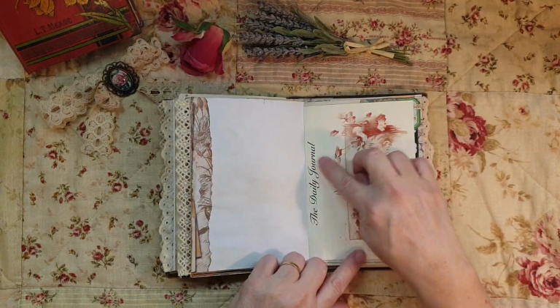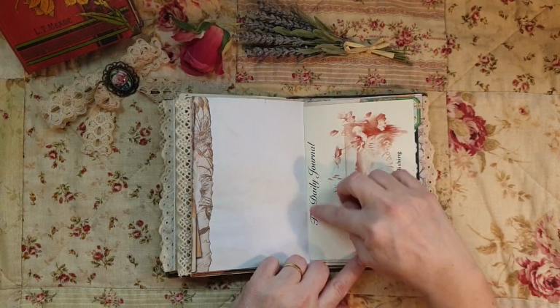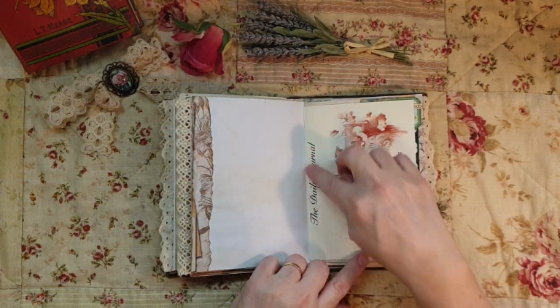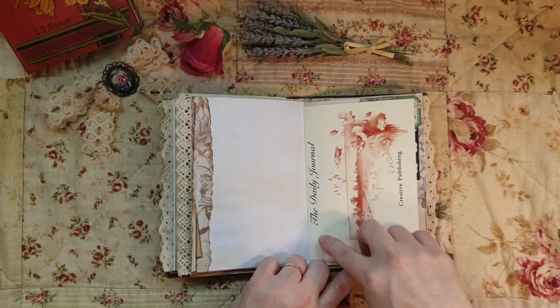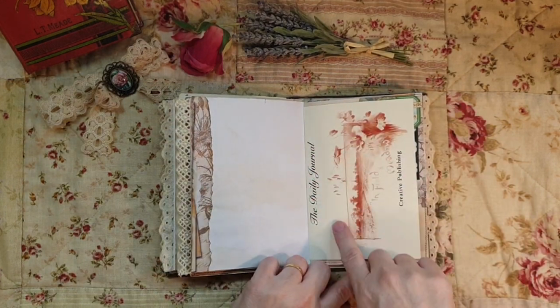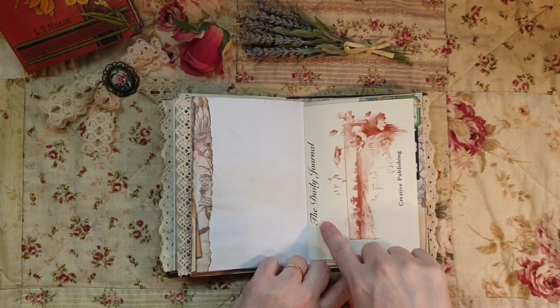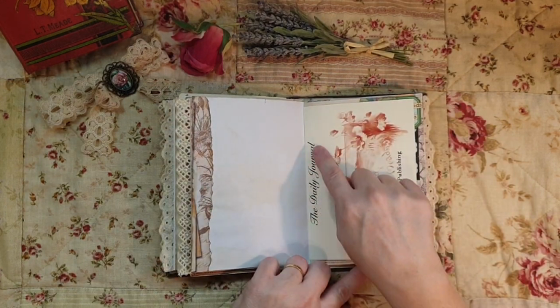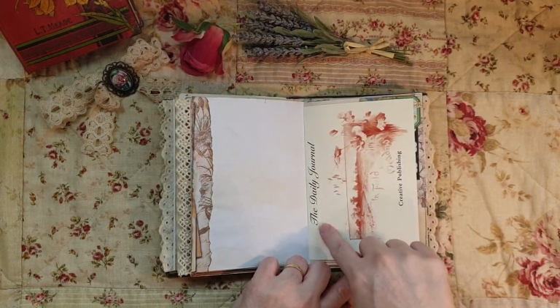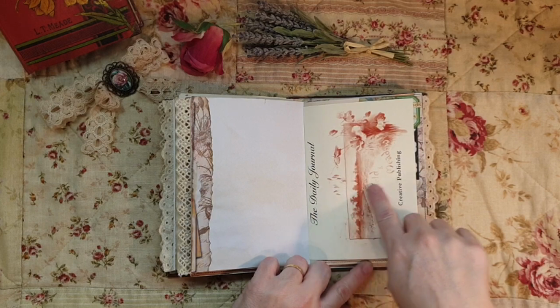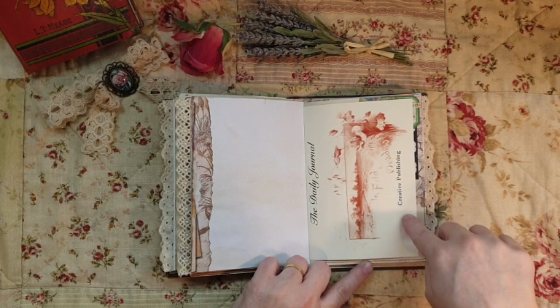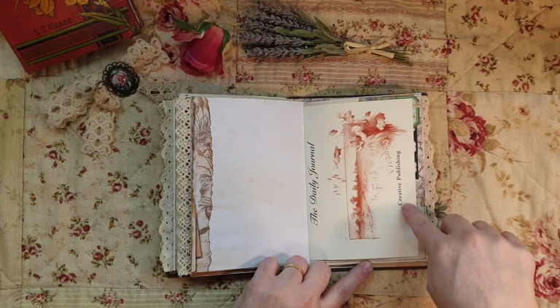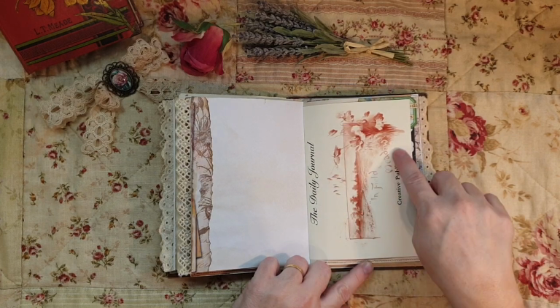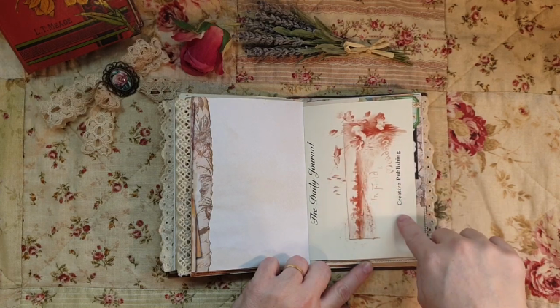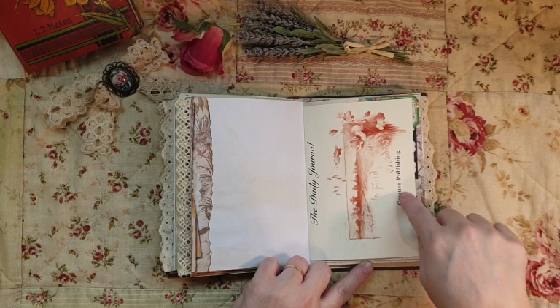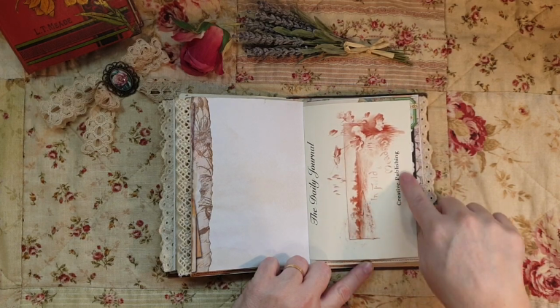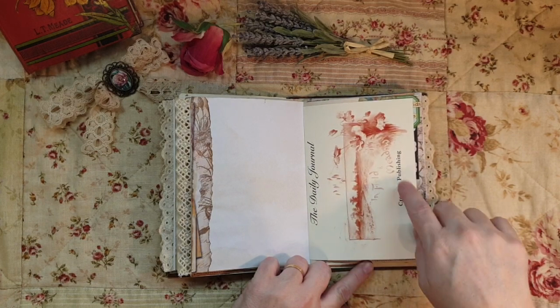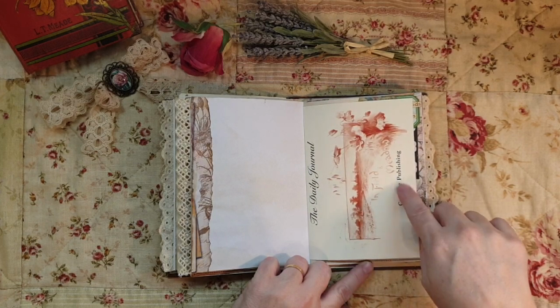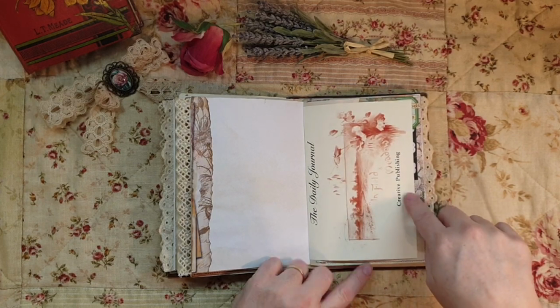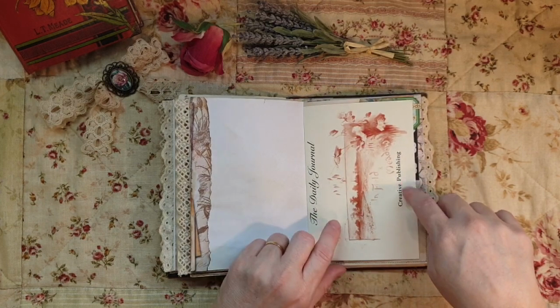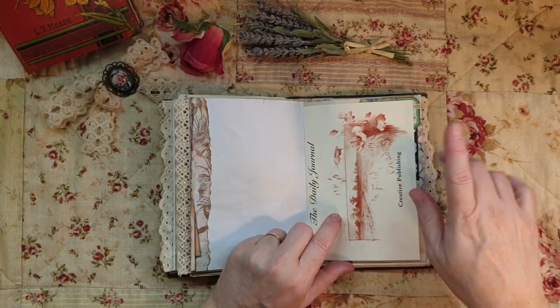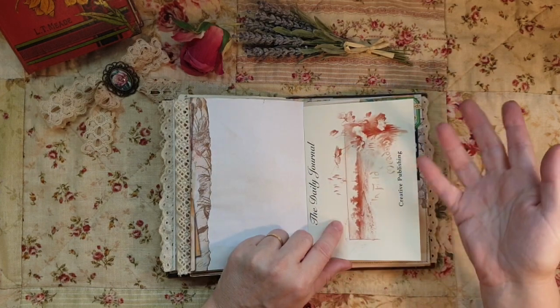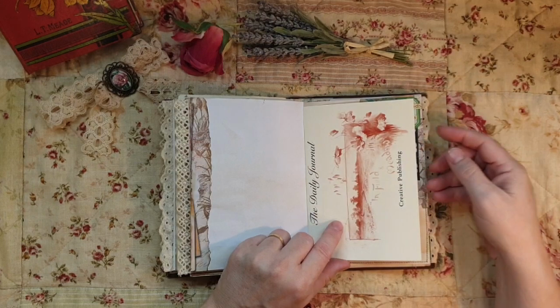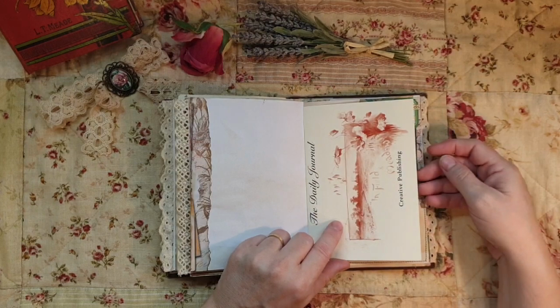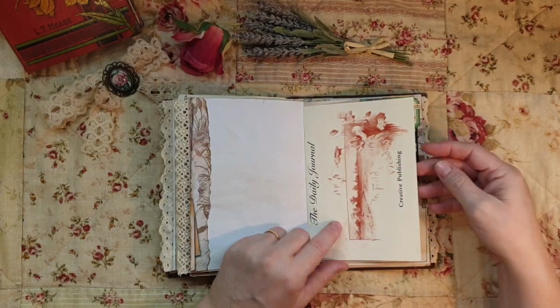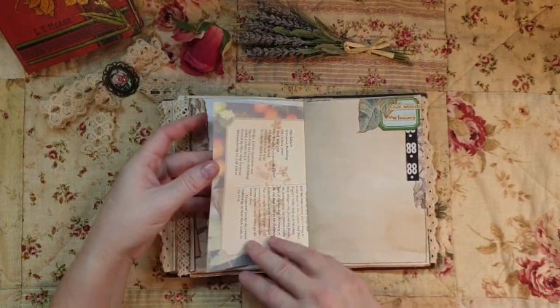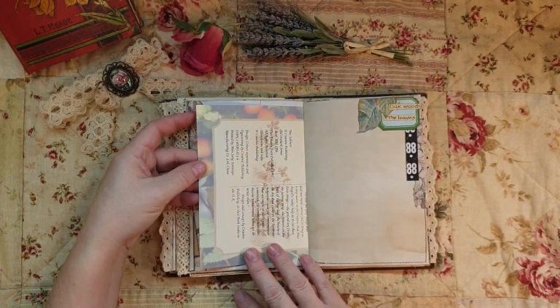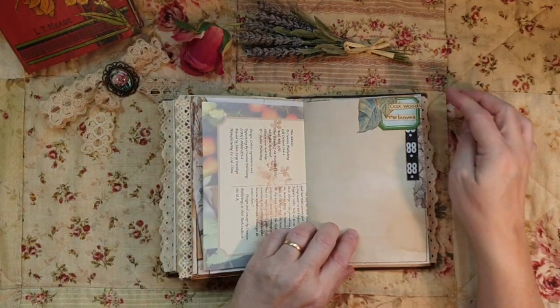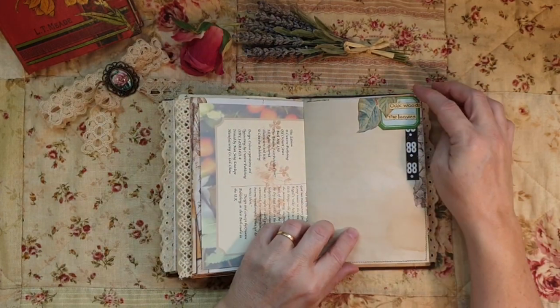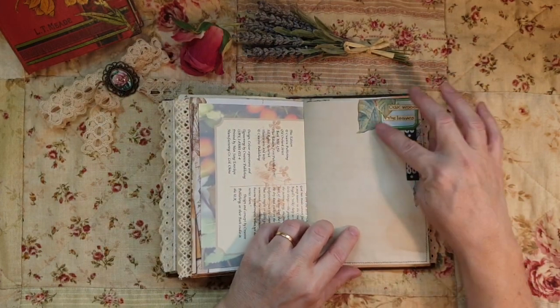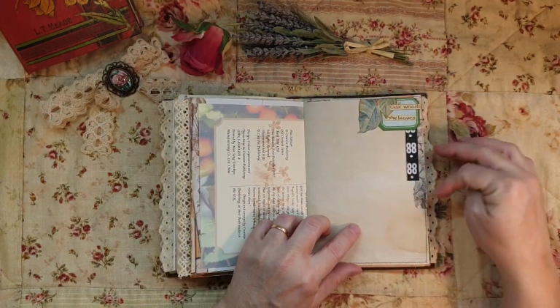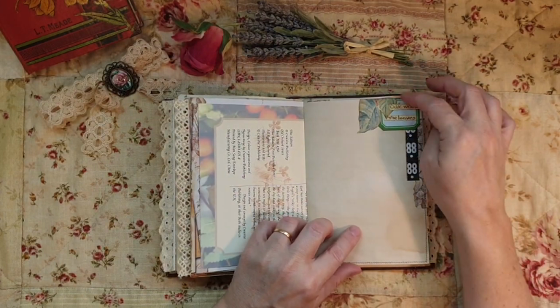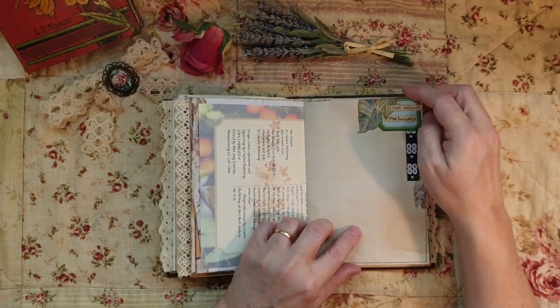This is the cover of the Daily Journal and Creative Publishing - I think that's really cute, like the name of the publishing company. More collage here.